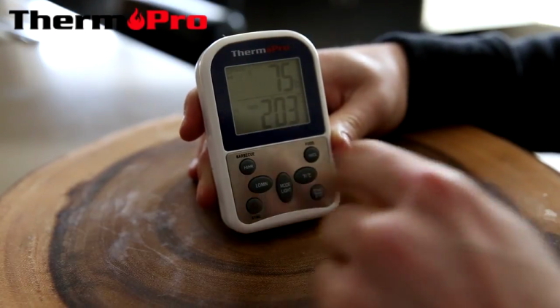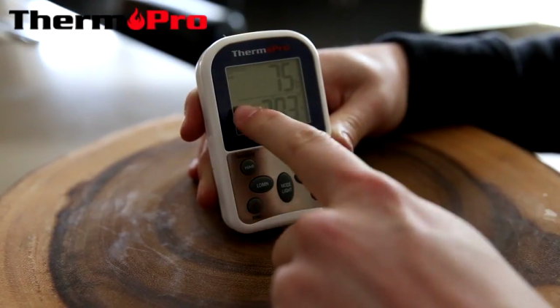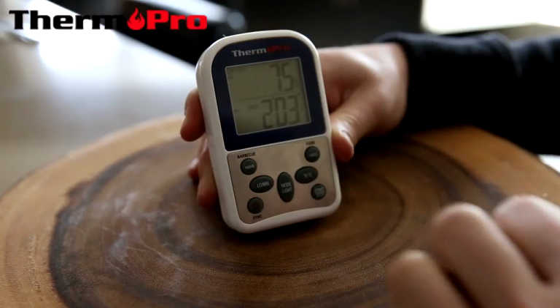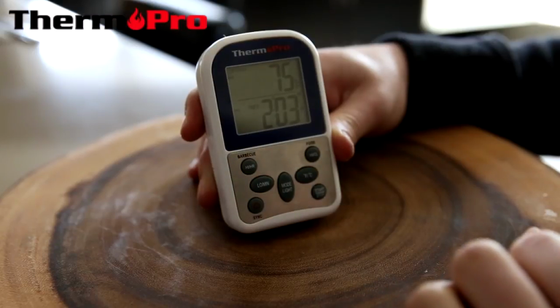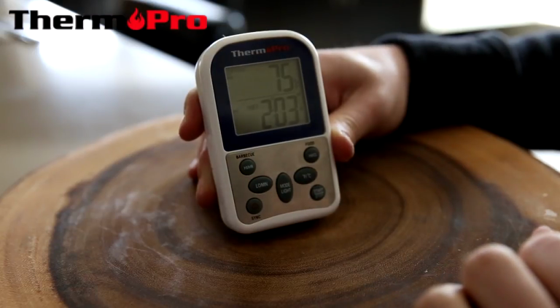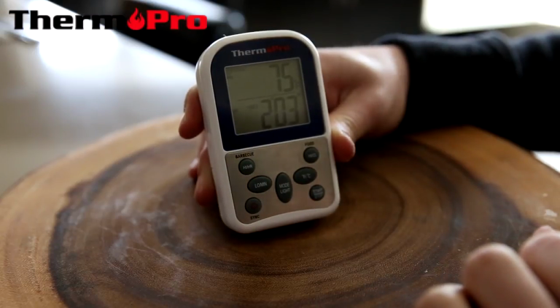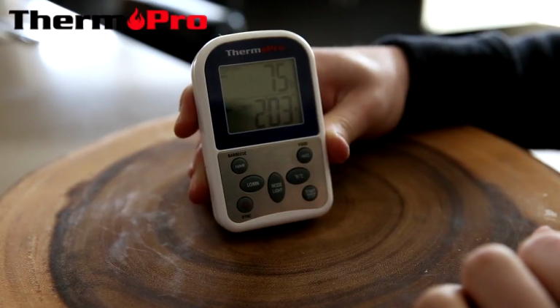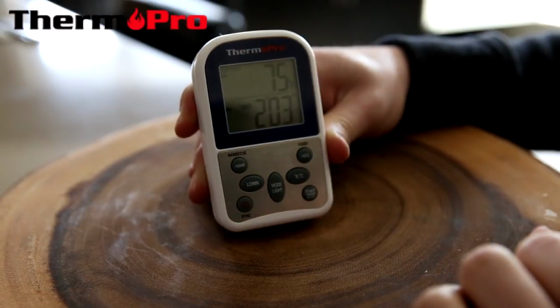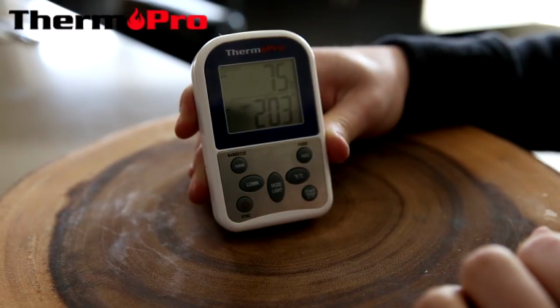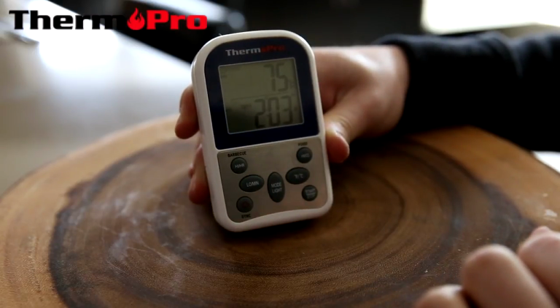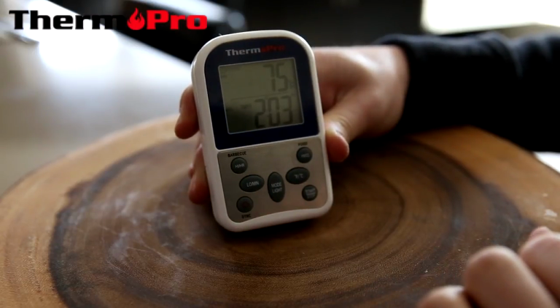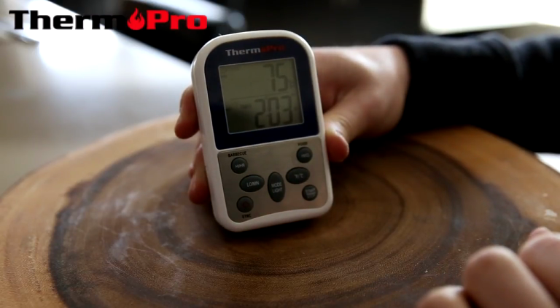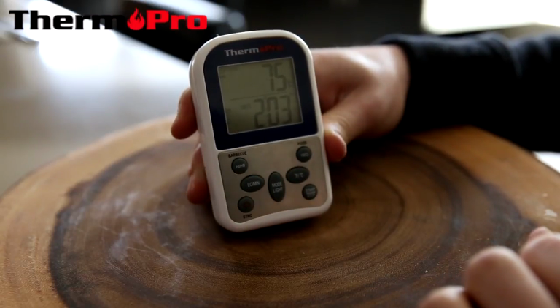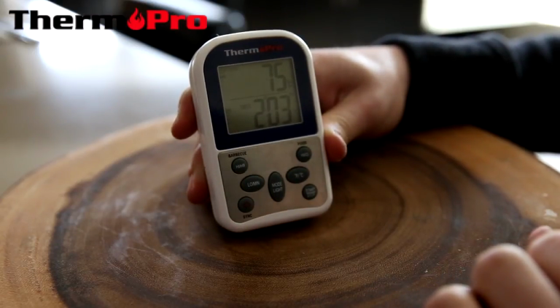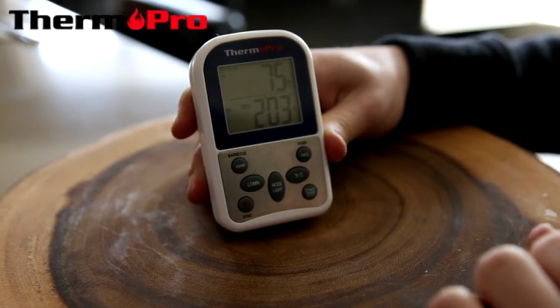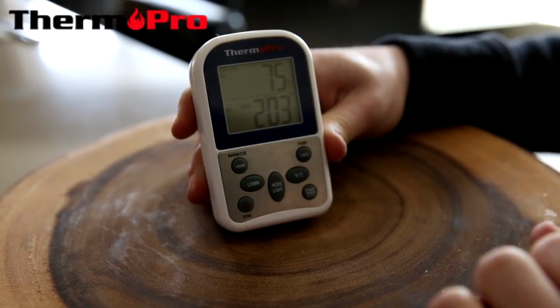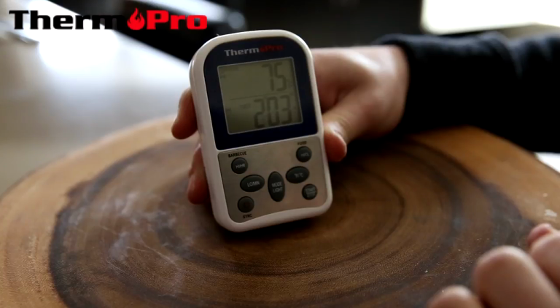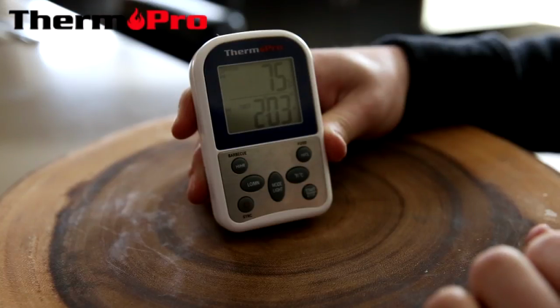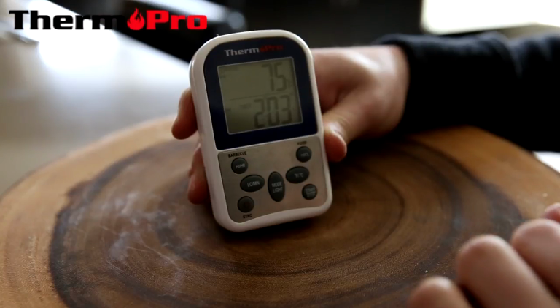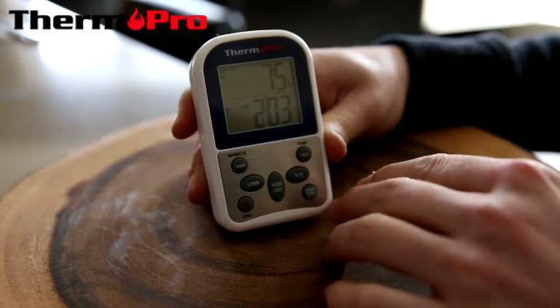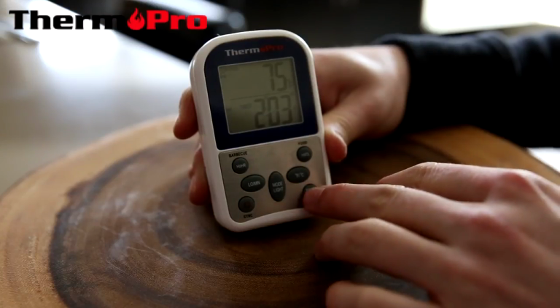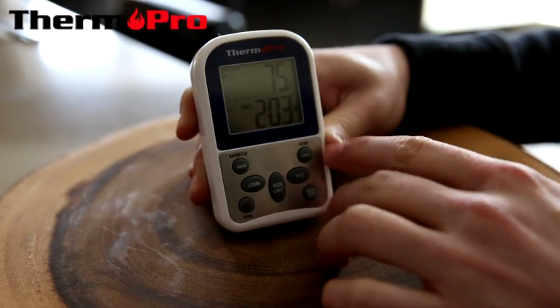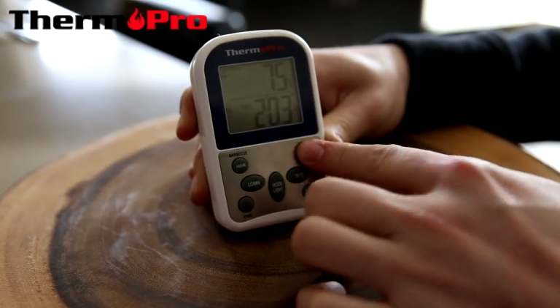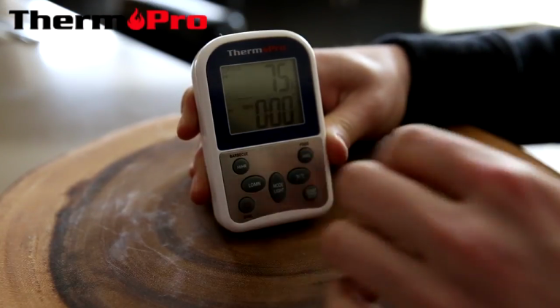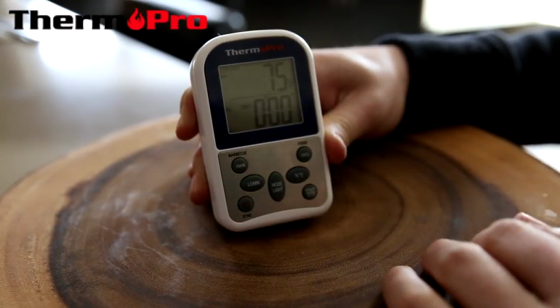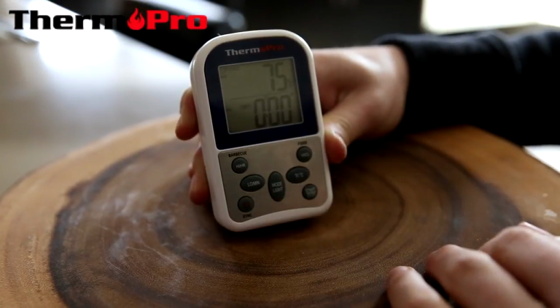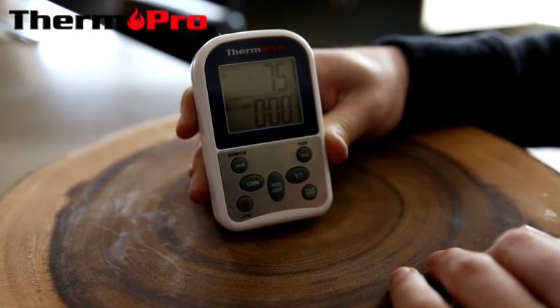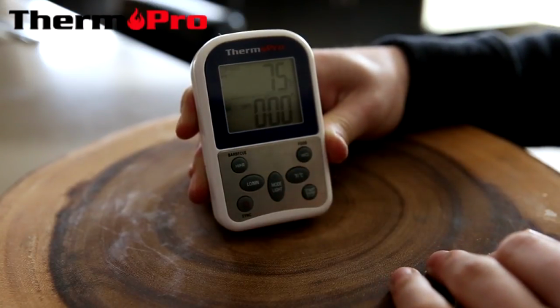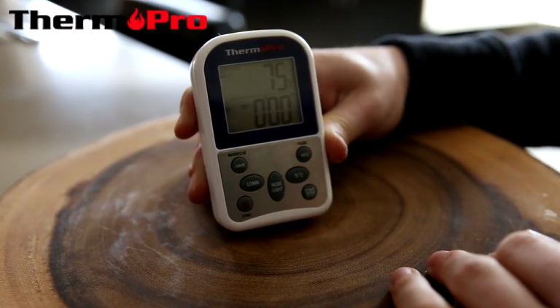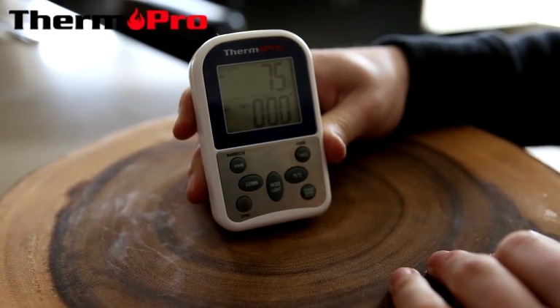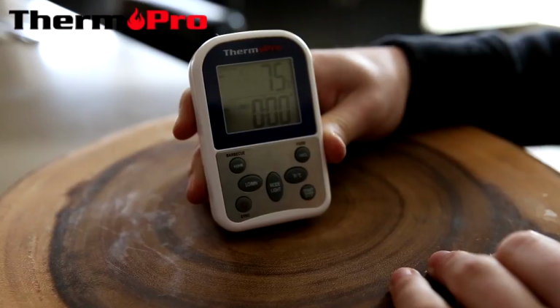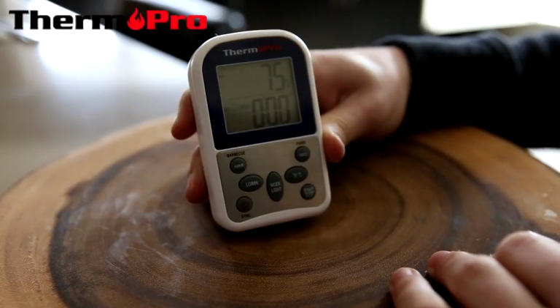The arrow will flash and it will start counting down from two hours and three minutes. Because the alarm is set, it will beep and let me know it is done when the two hours and three minutes are up. I can stop and clear and start again when desired.